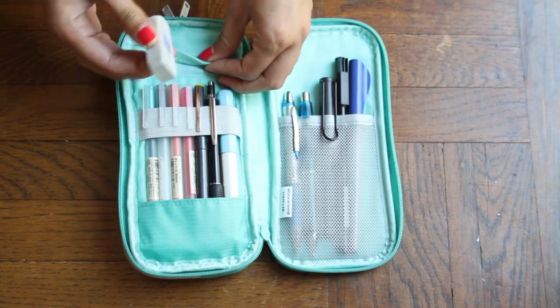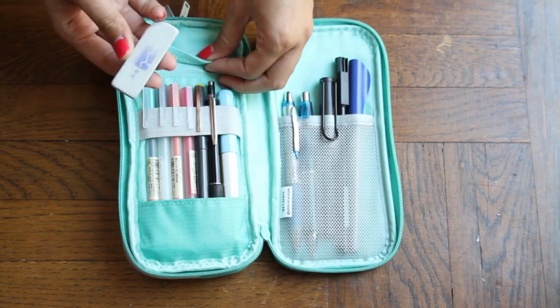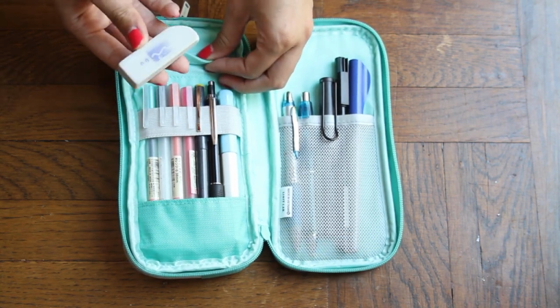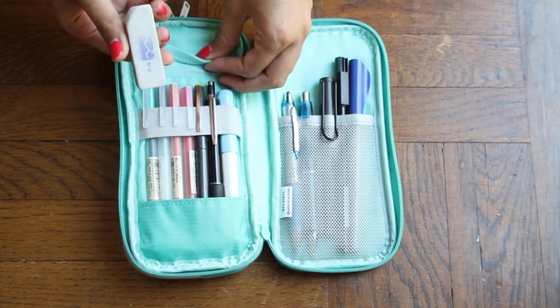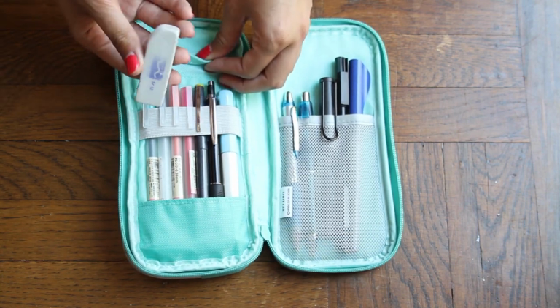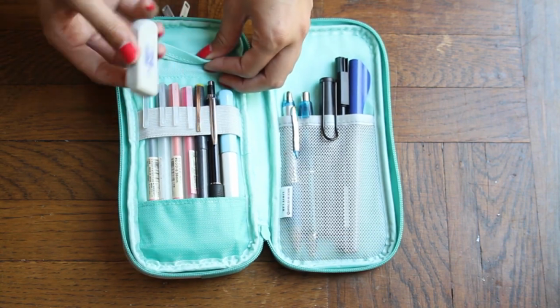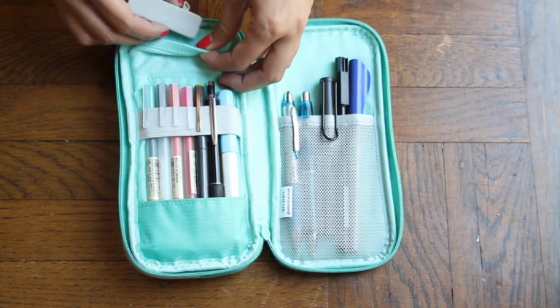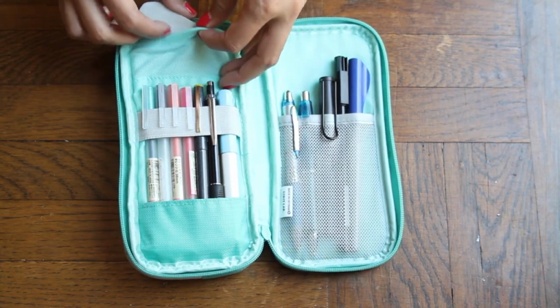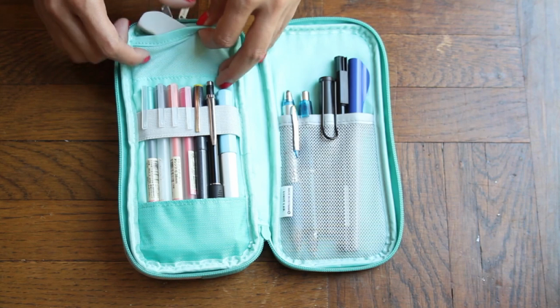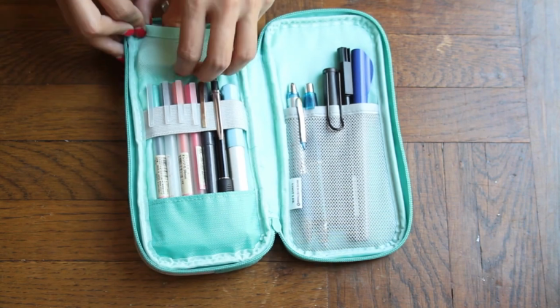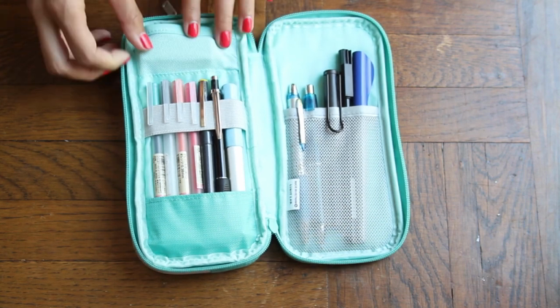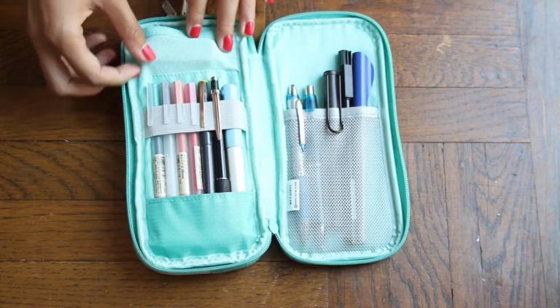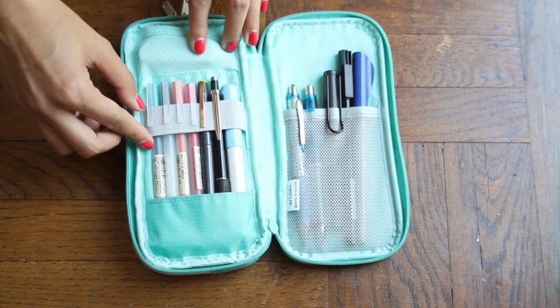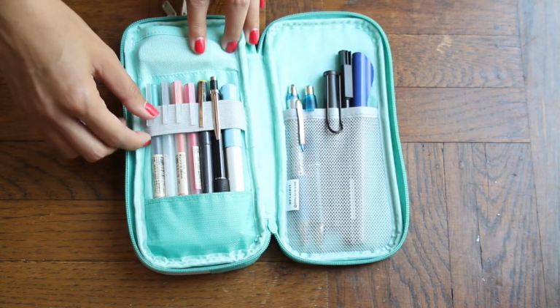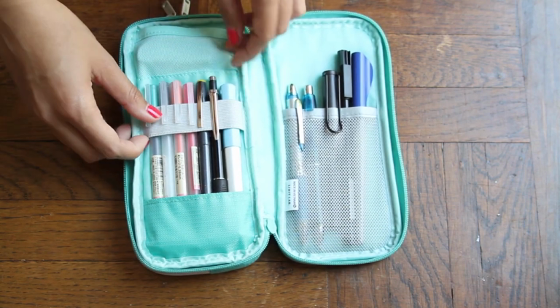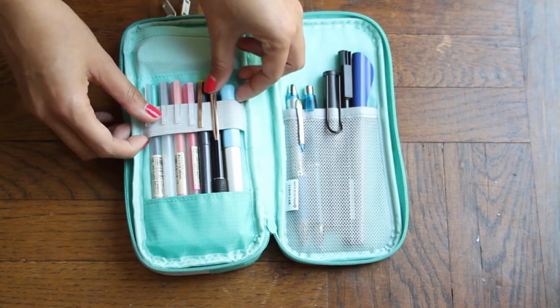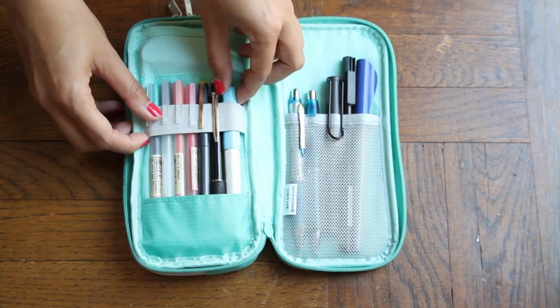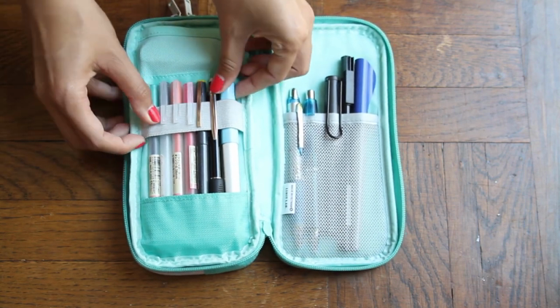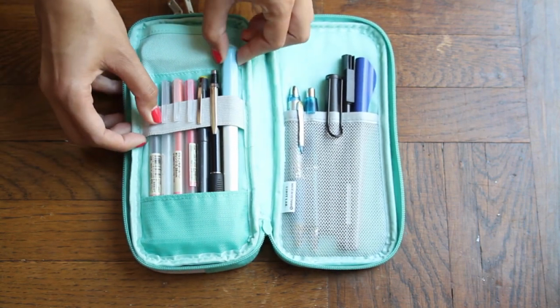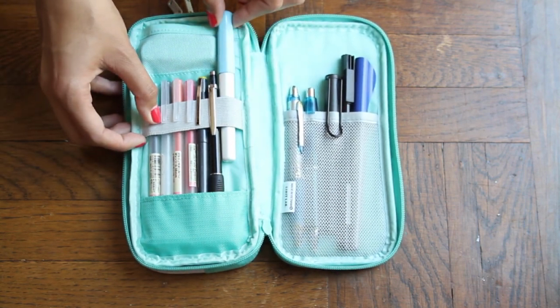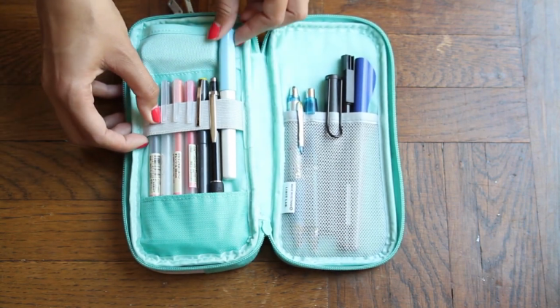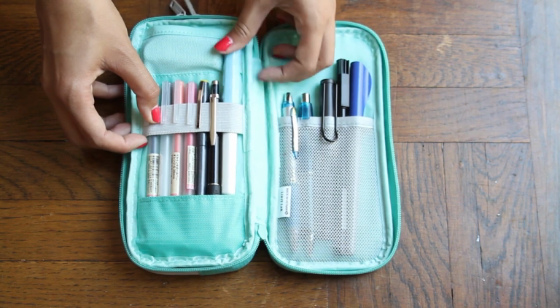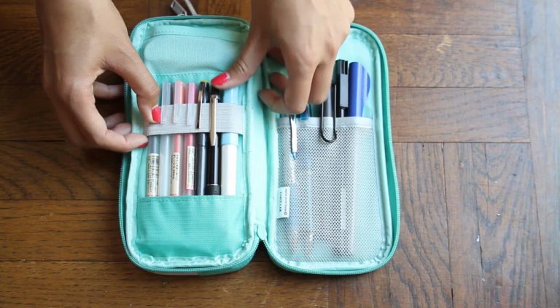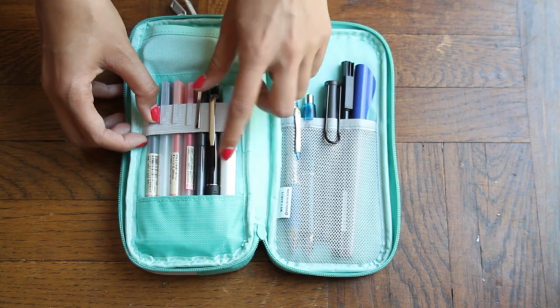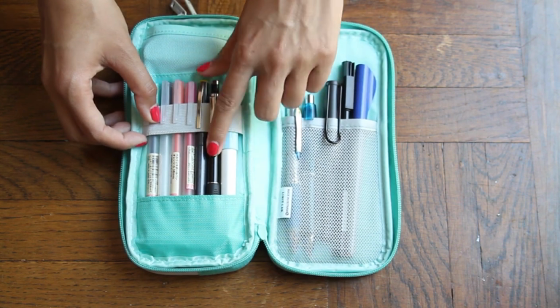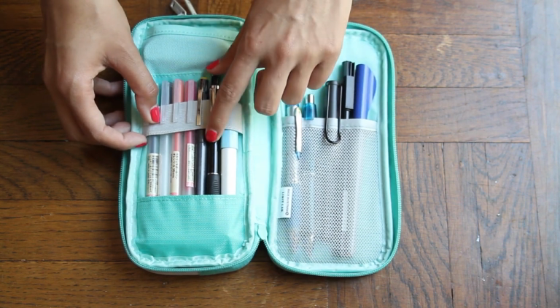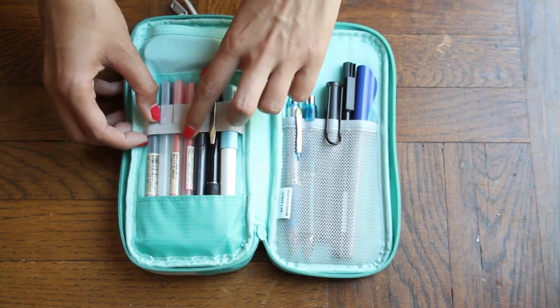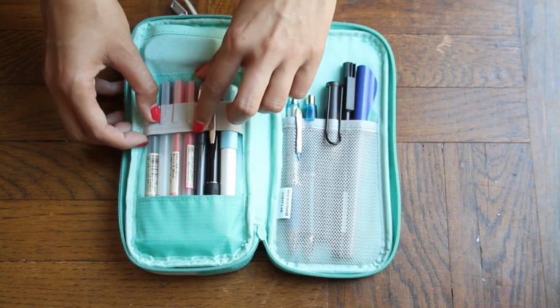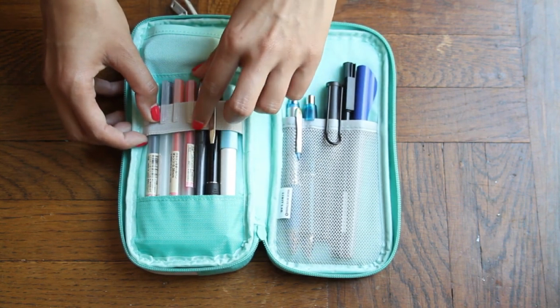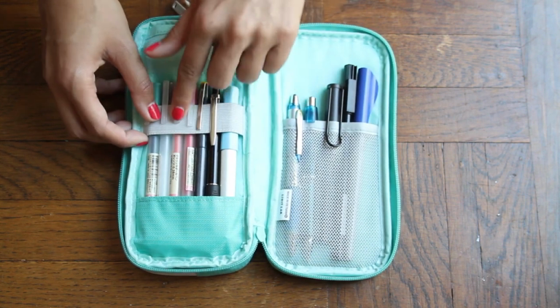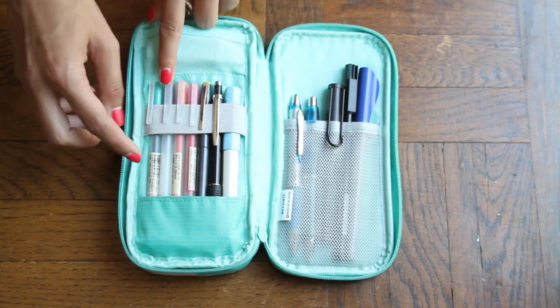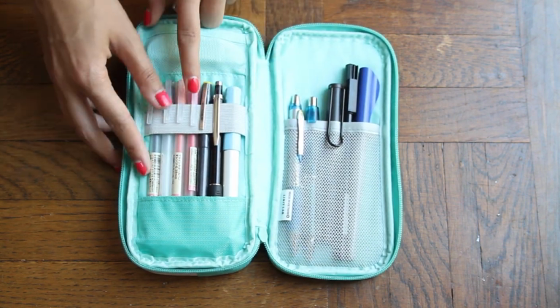We have a secure elastic pocket which I use as an eraser holder. Just below that, we have an elastic band with a lower pocket containing my Muji pens, my Pilot razor point, mechanical pencil, and my Kakuno fountain pen.